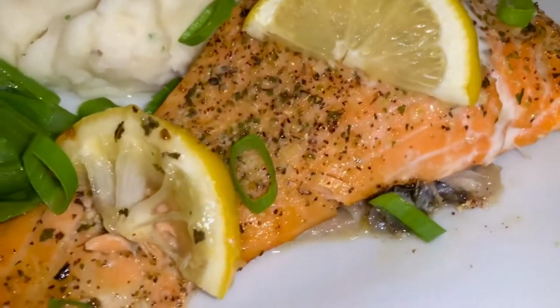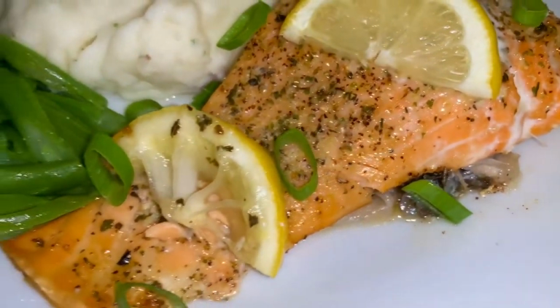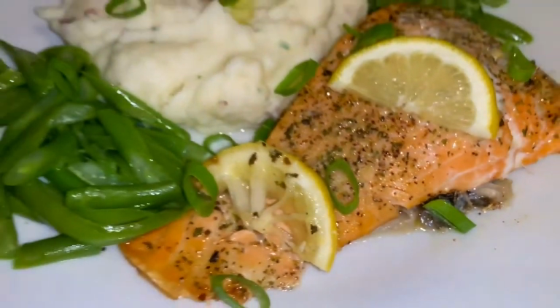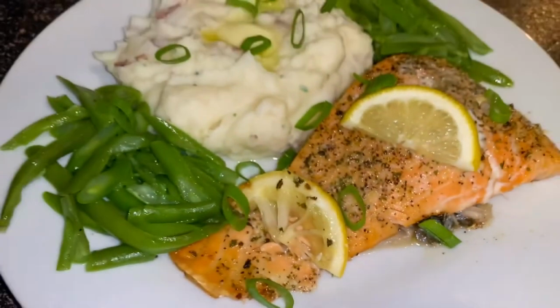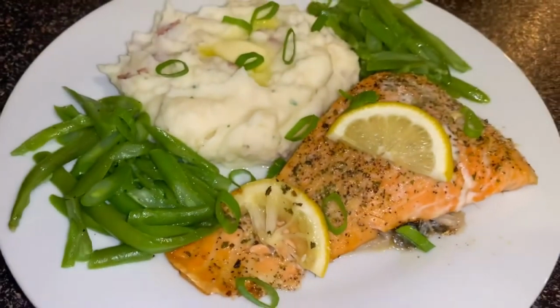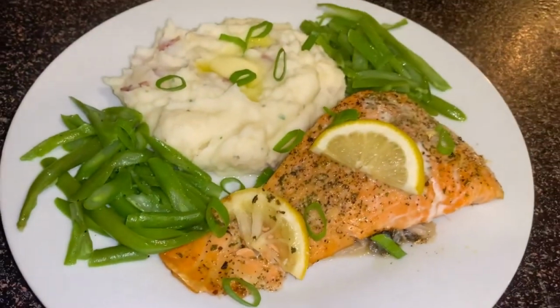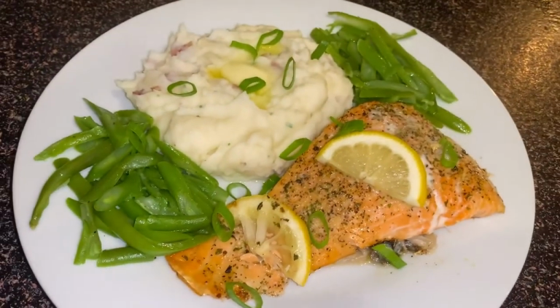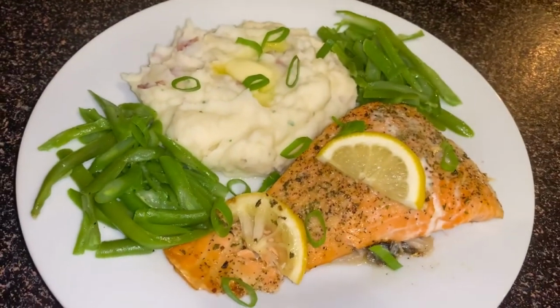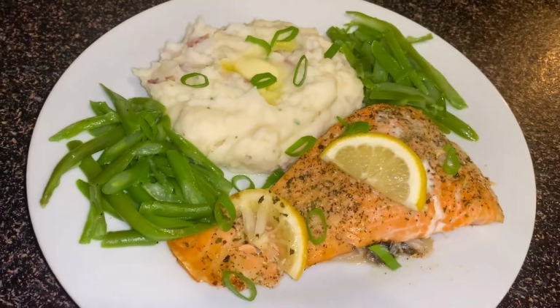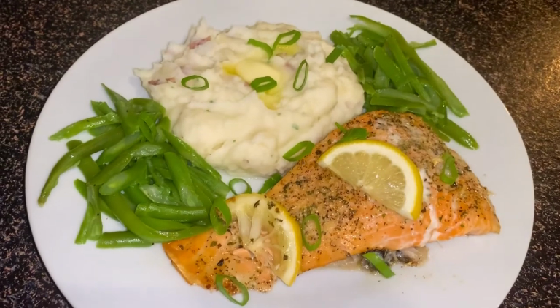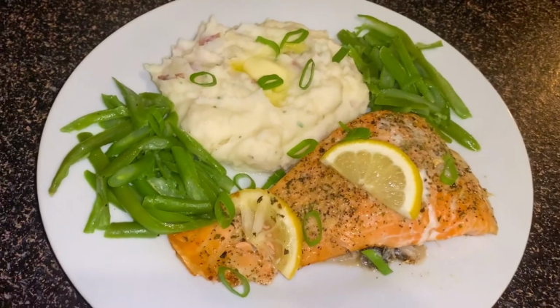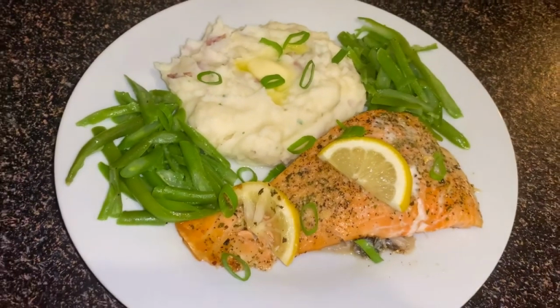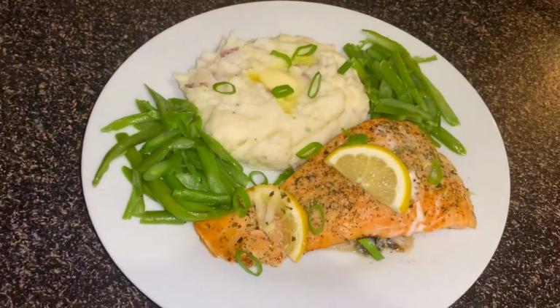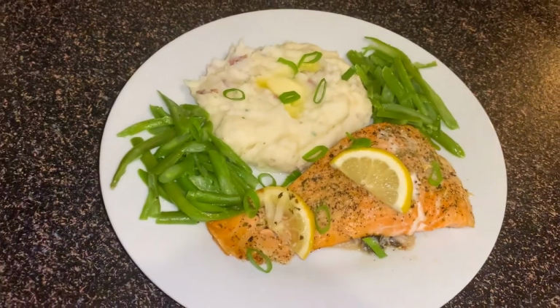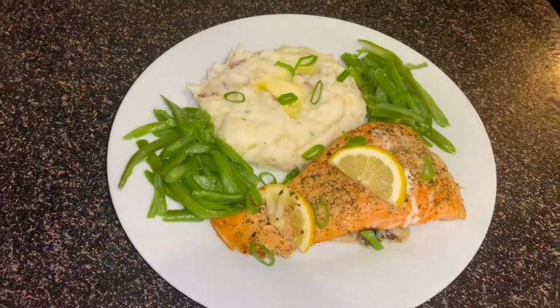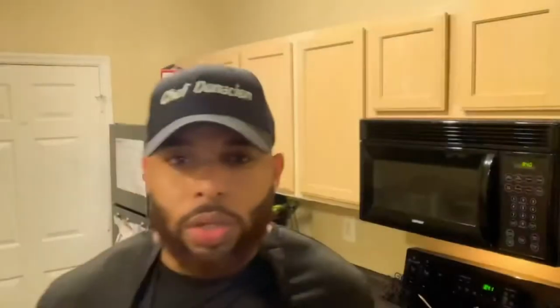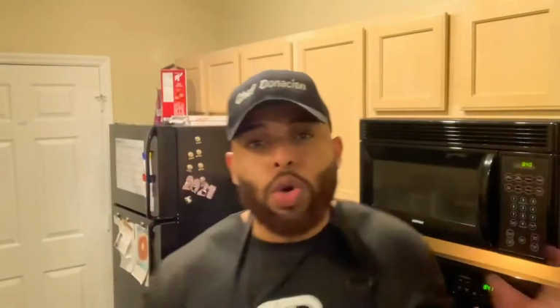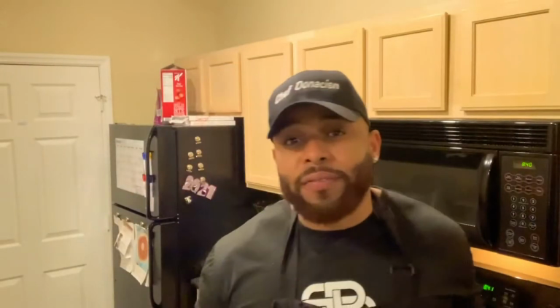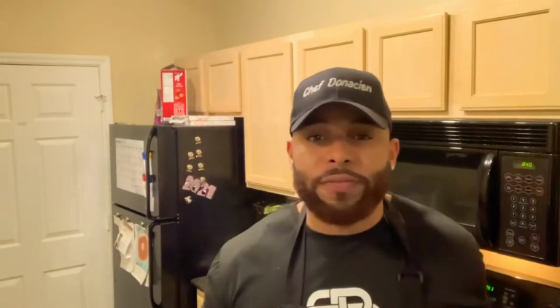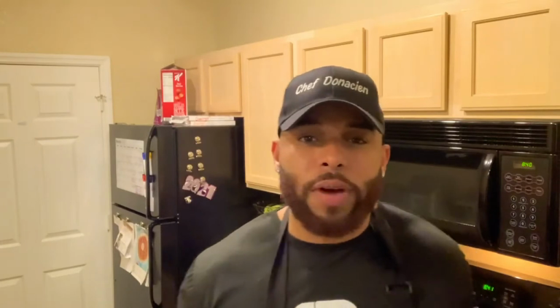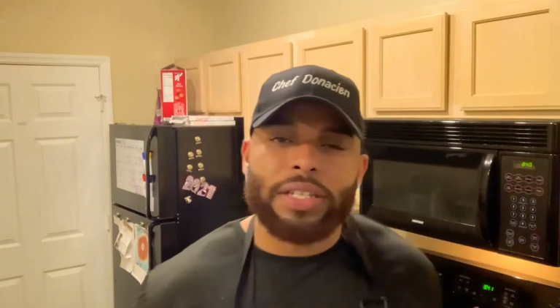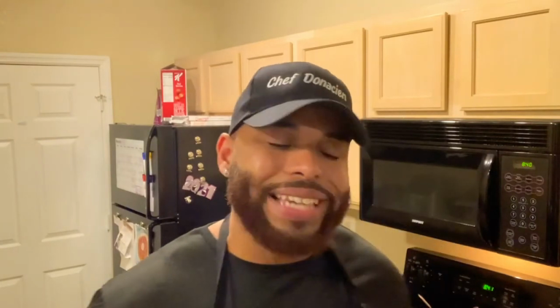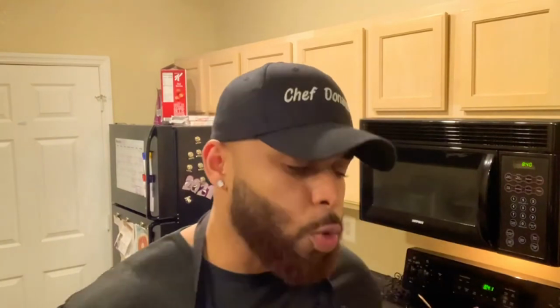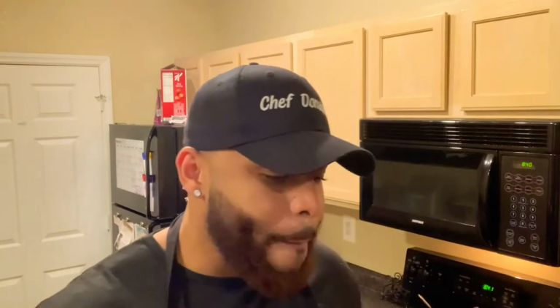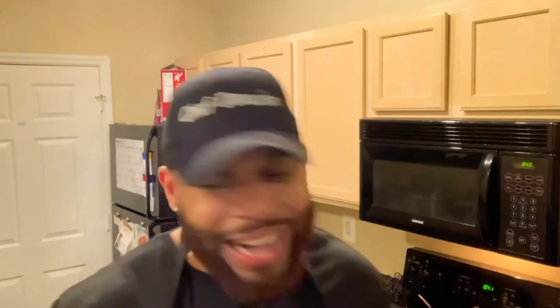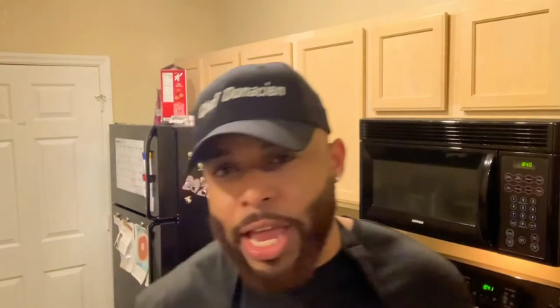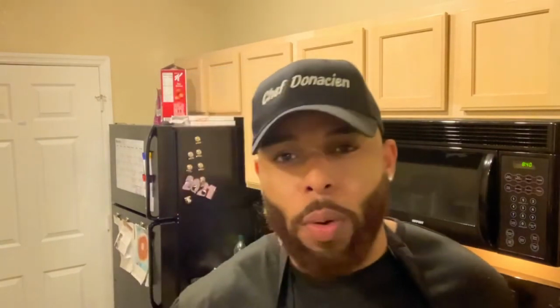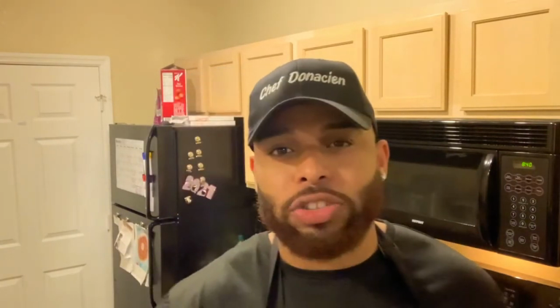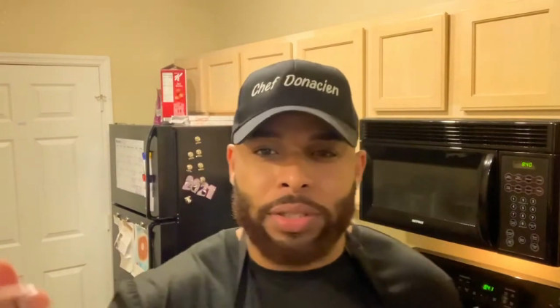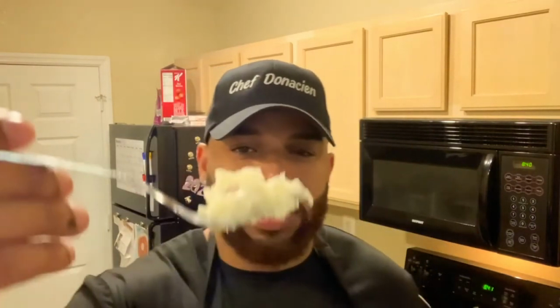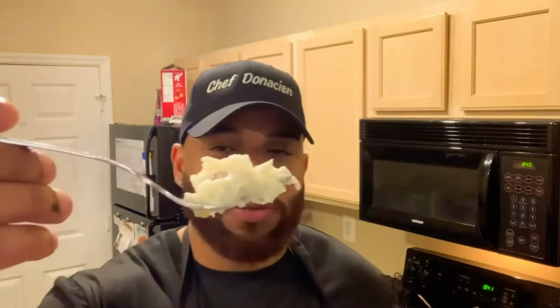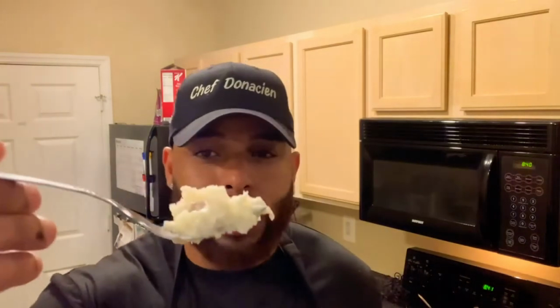Look how juicy this is, it's amazing! I can't finish this video without trying this mashed potato masterpiece — this one's for you guys.